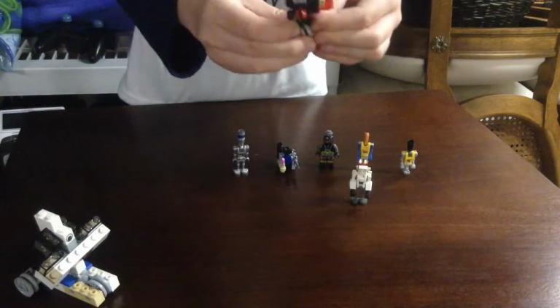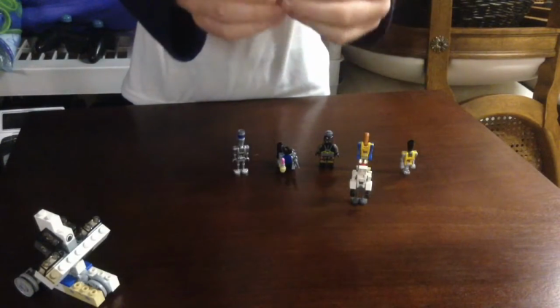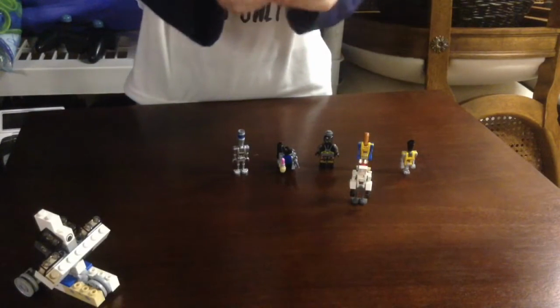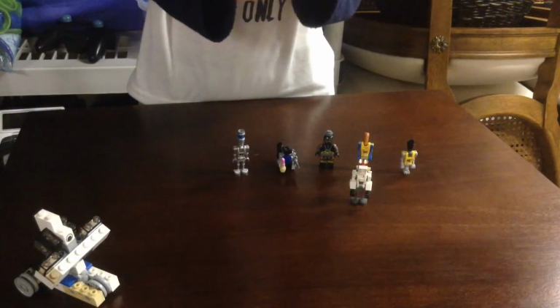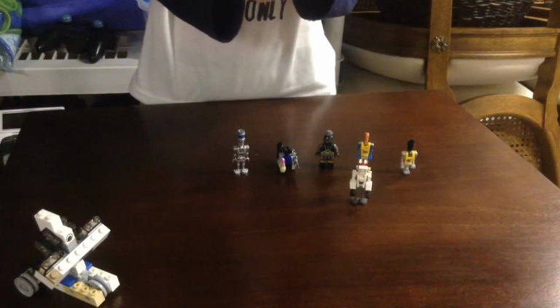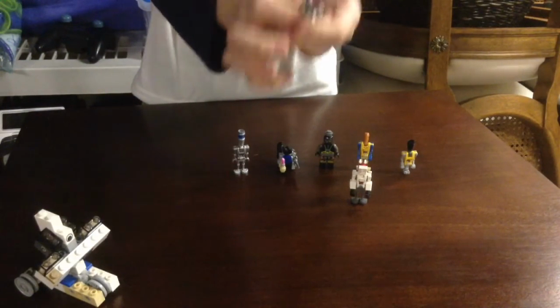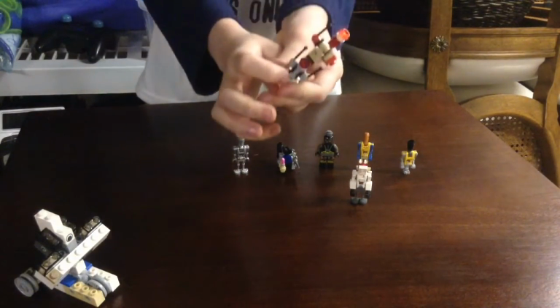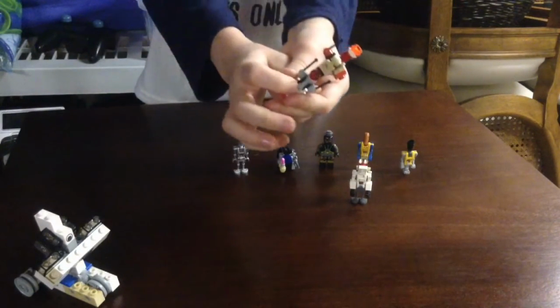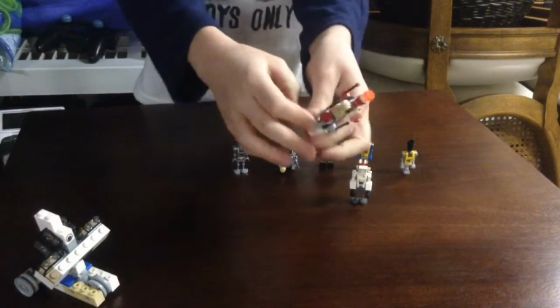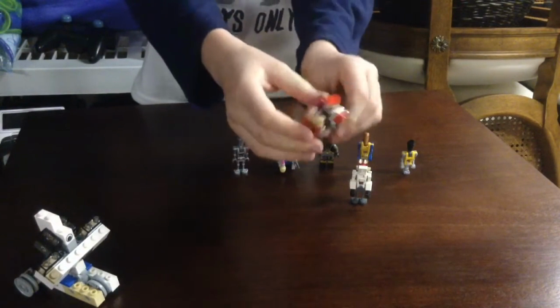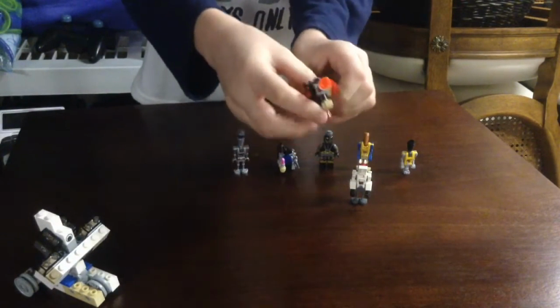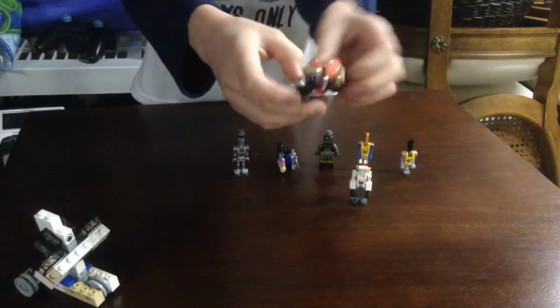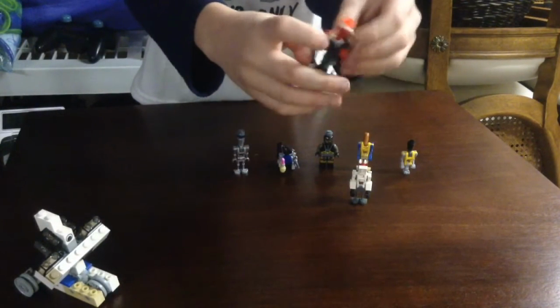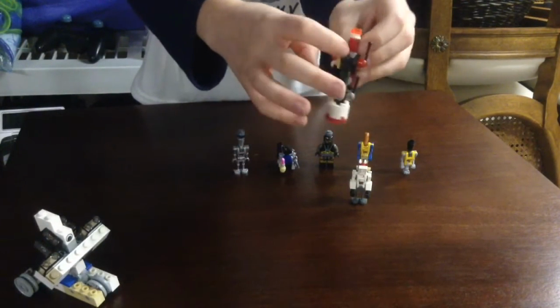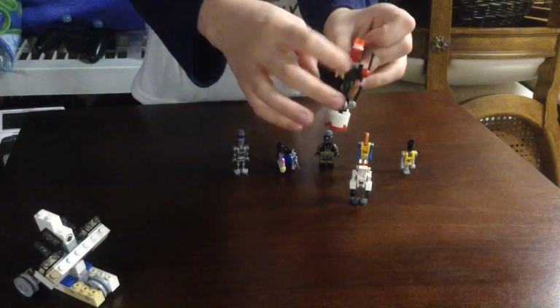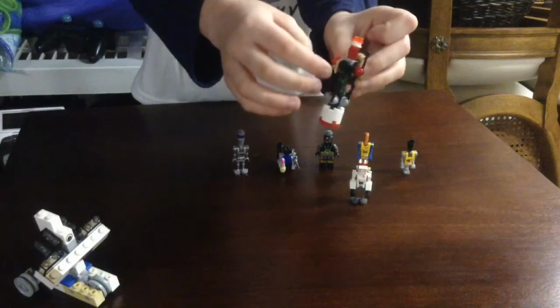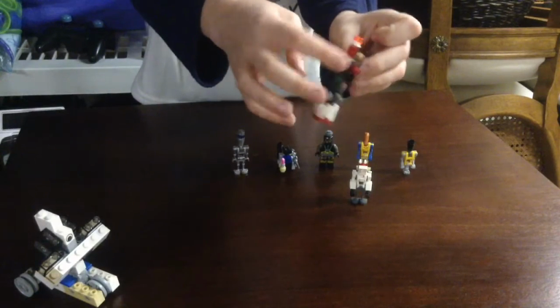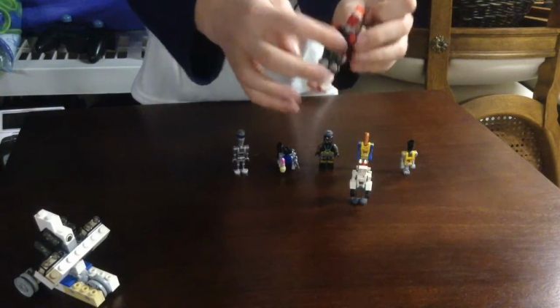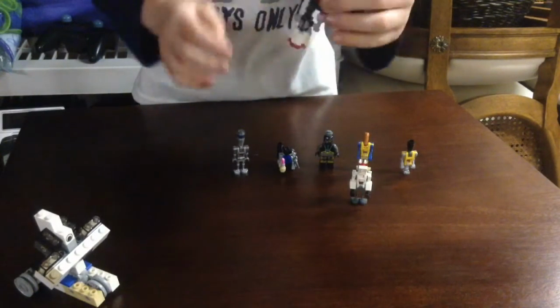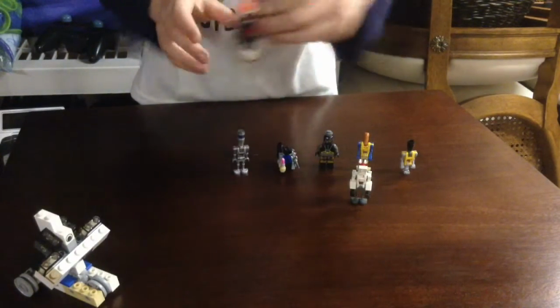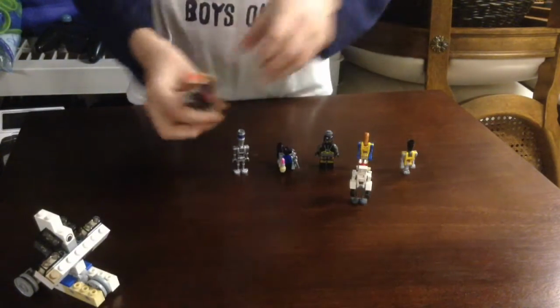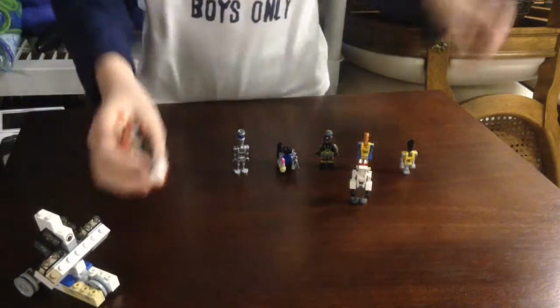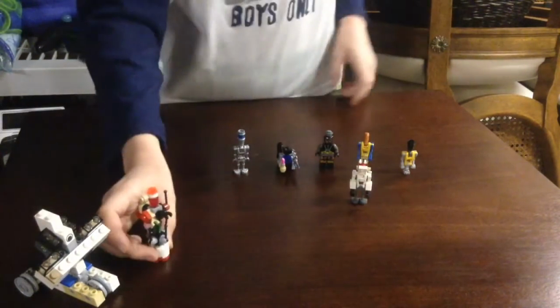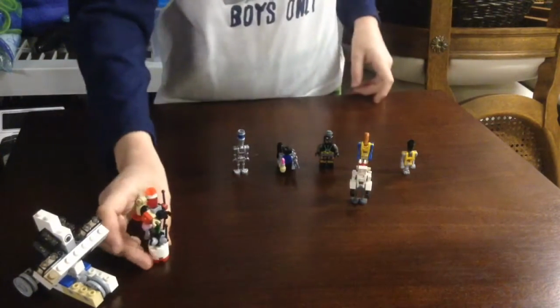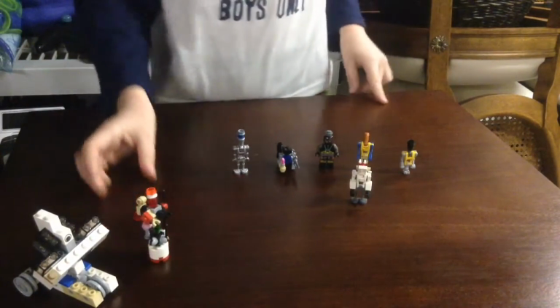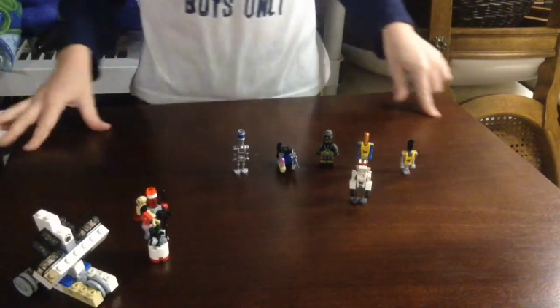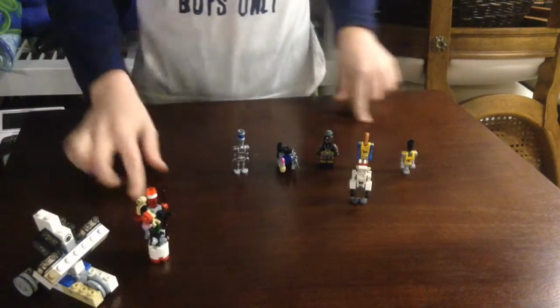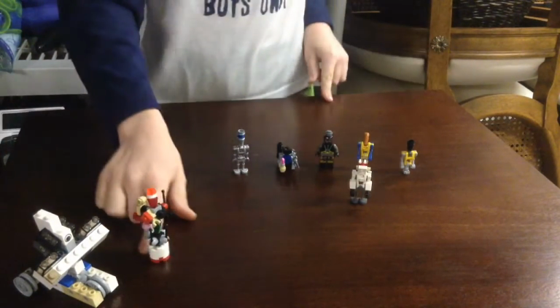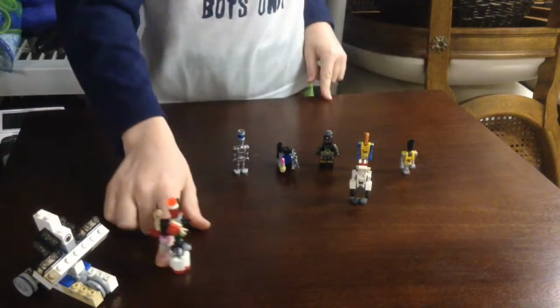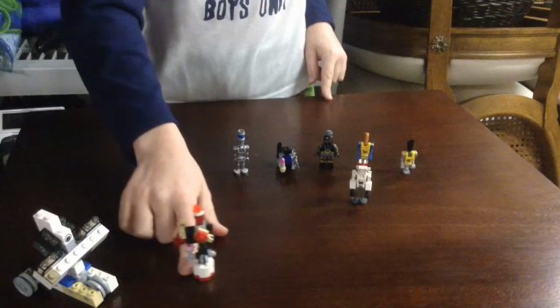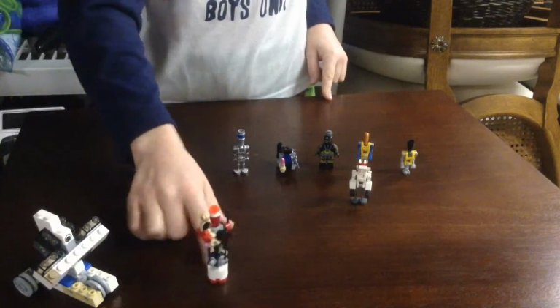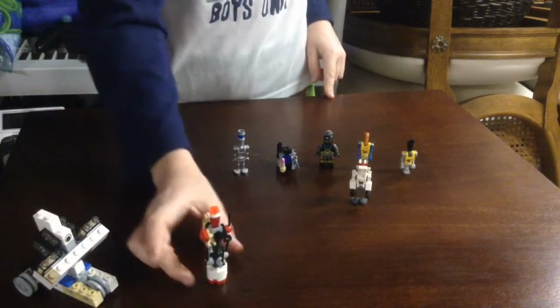And I don't even know what this is. I just put it on there, and it's got an eye up there, two arms. He's kind of weird looking, but he's pretty cool.